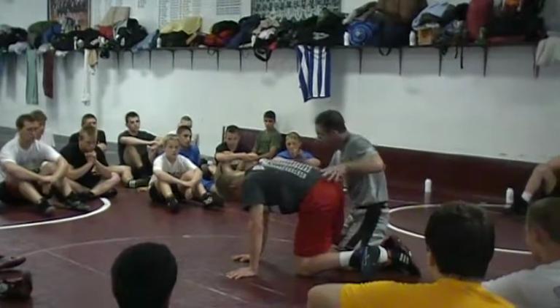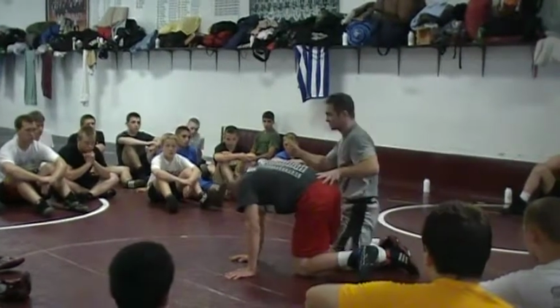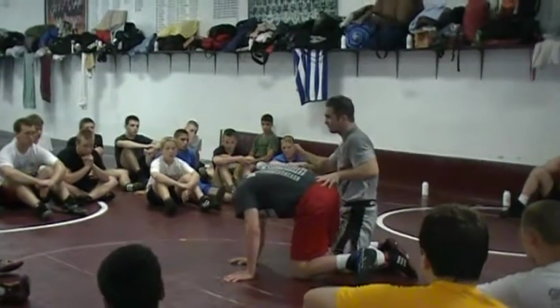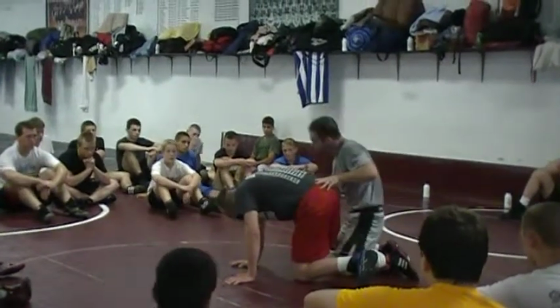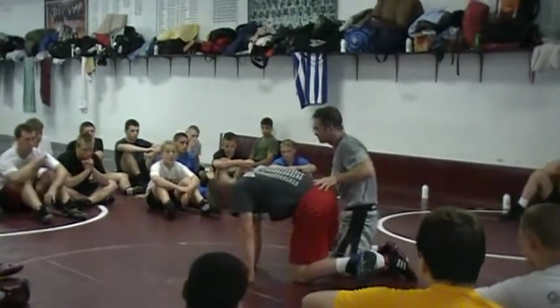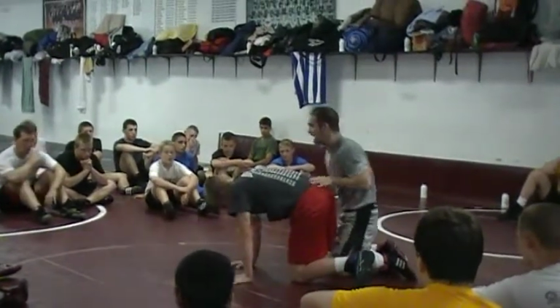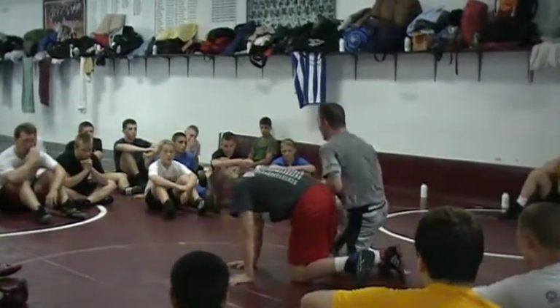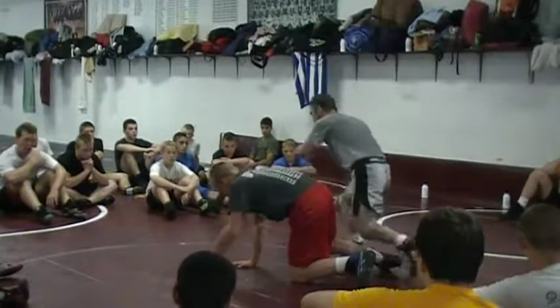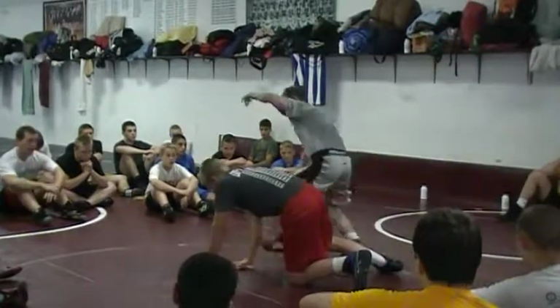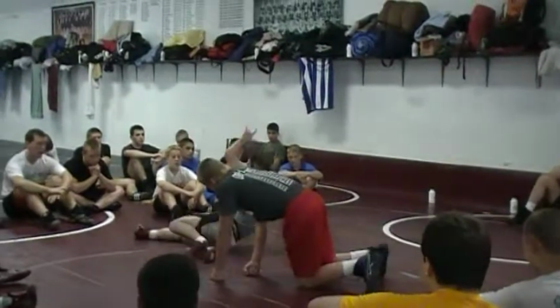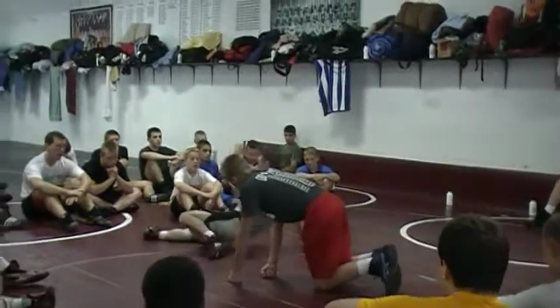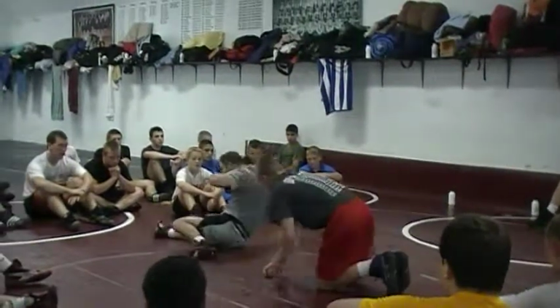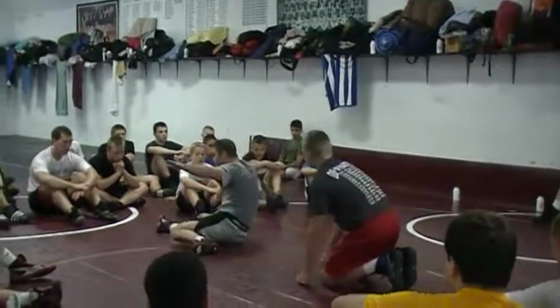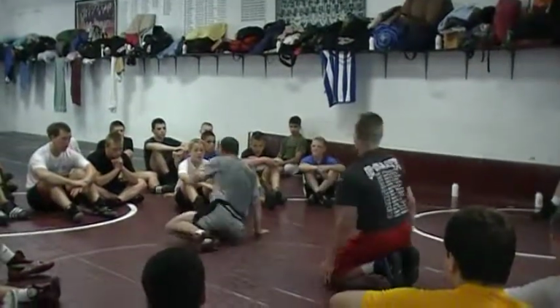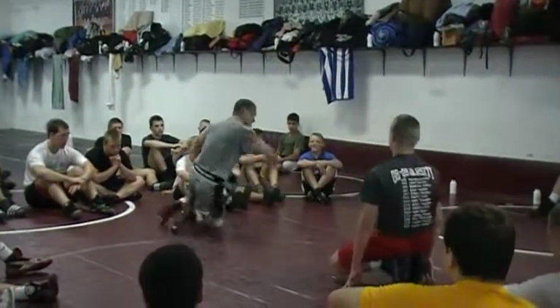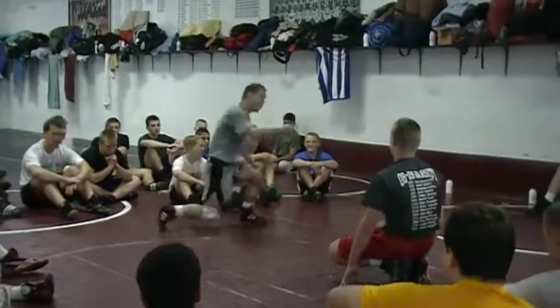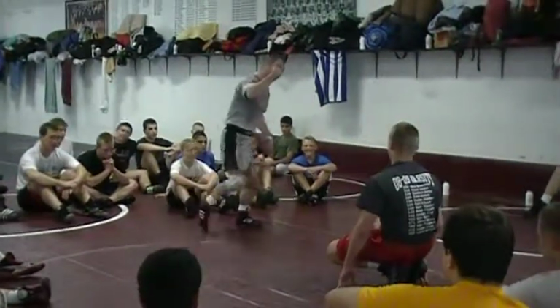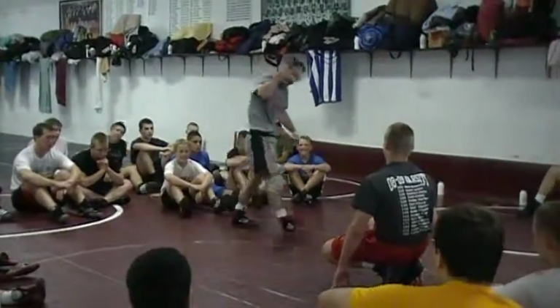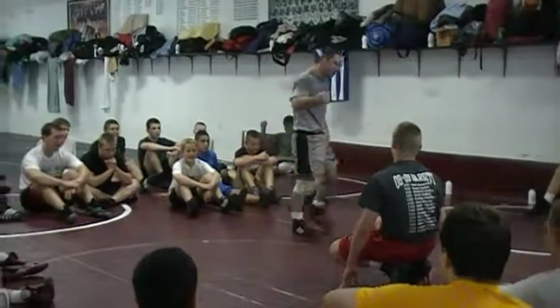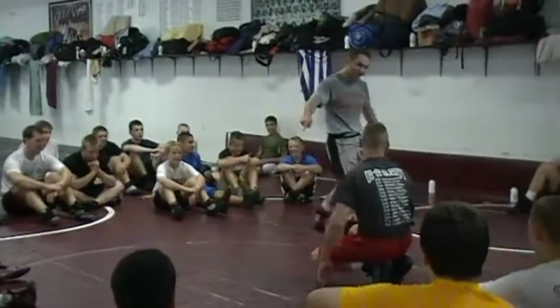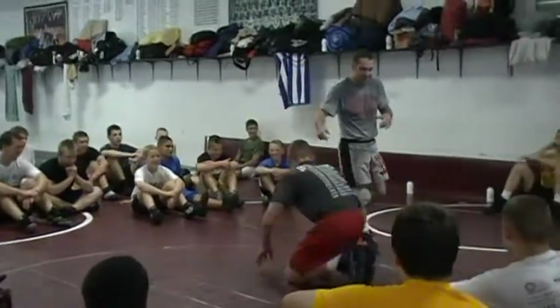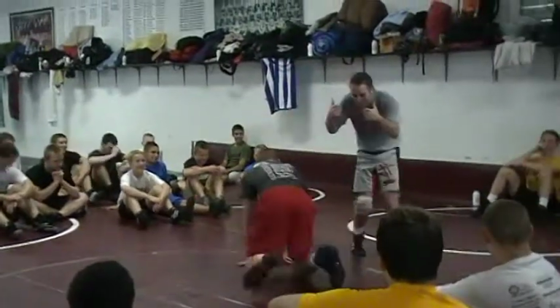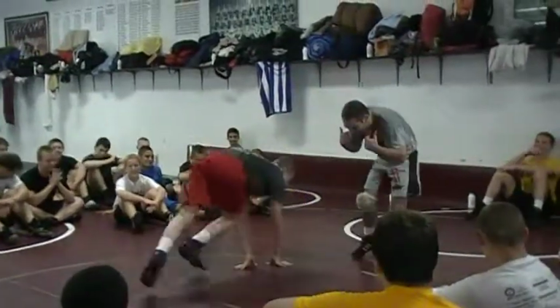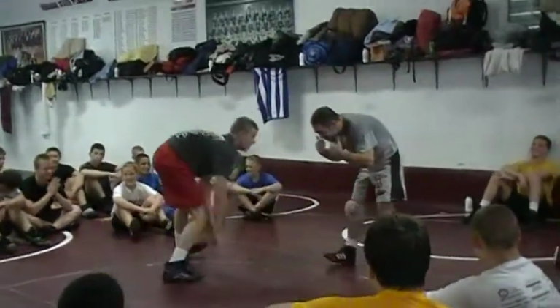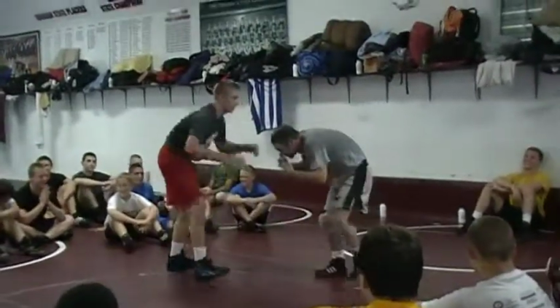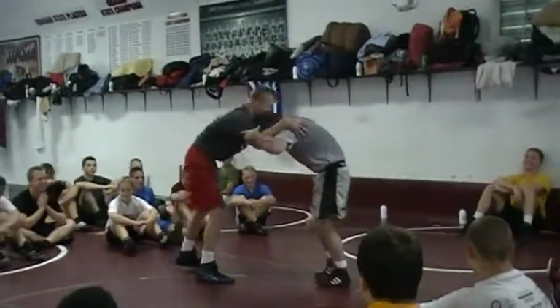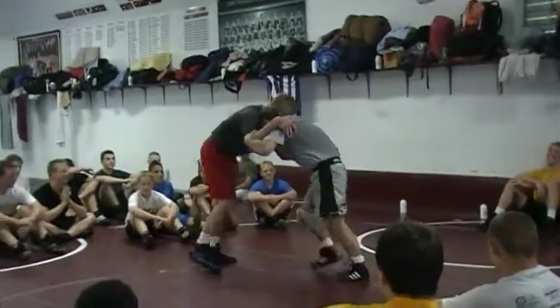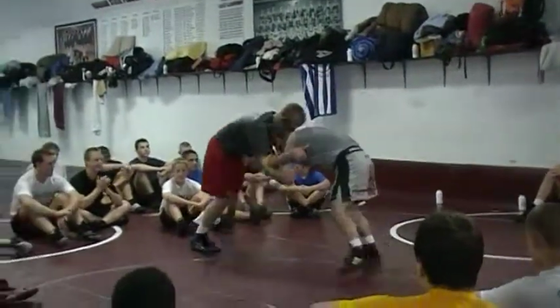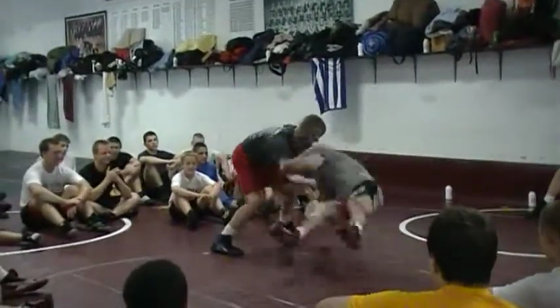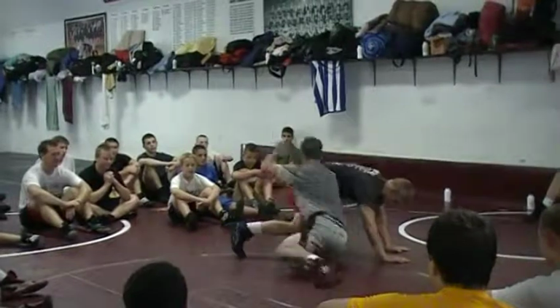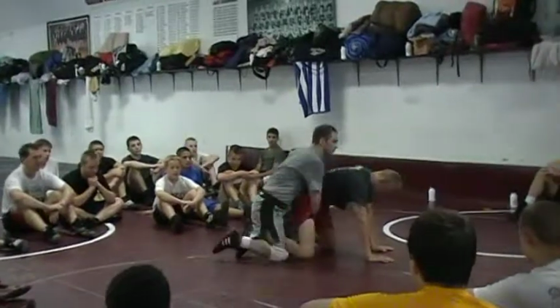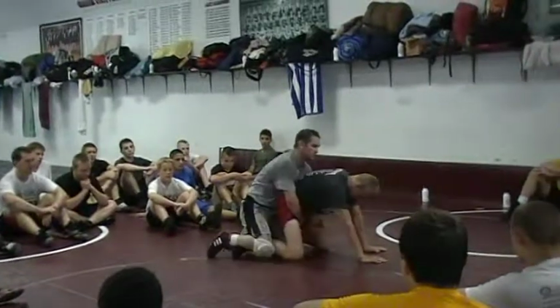I bounce. Bounce — don't slide. You do that and you're out. Bounce. I push in, push back, butt slide.